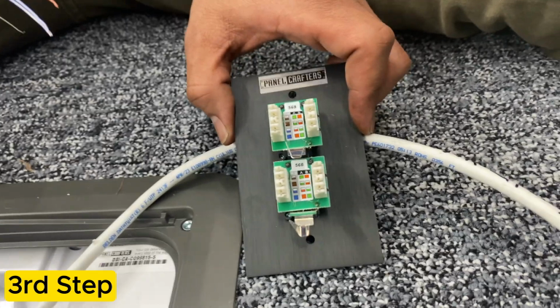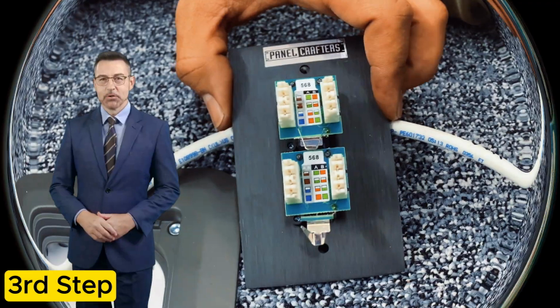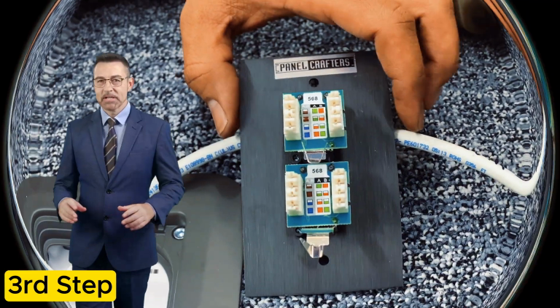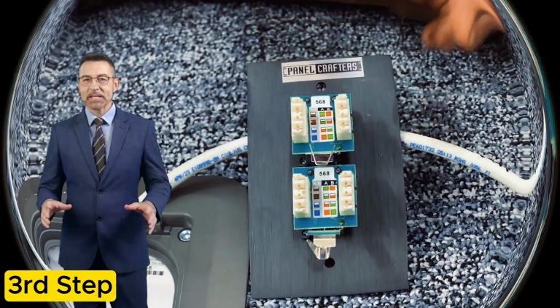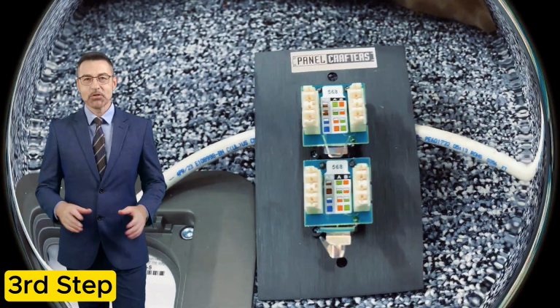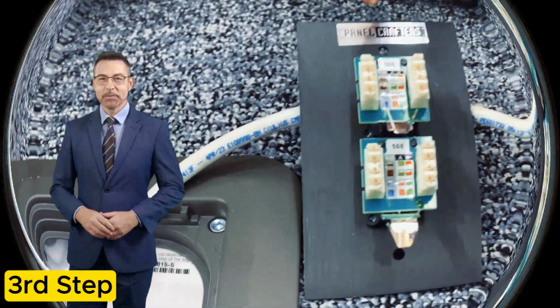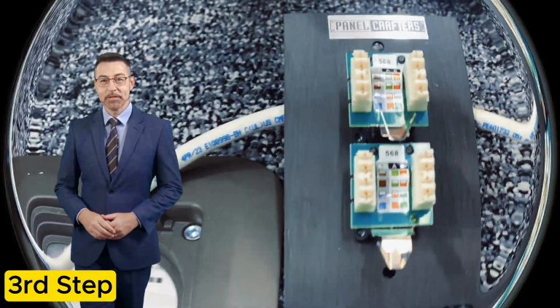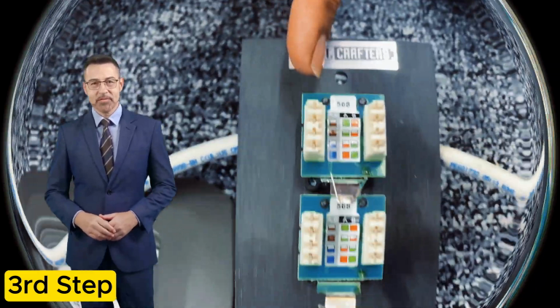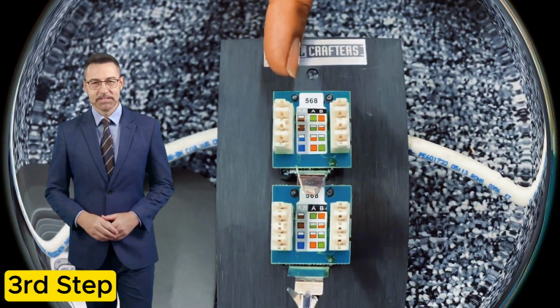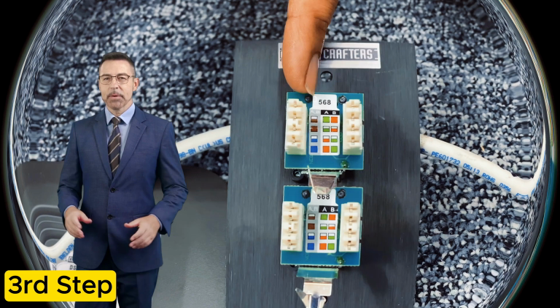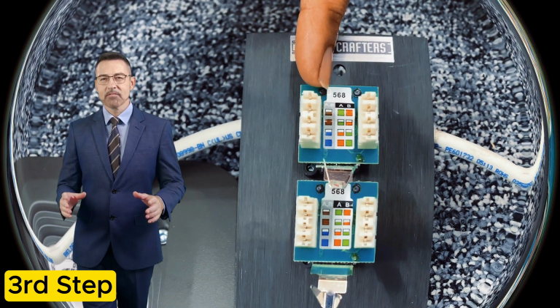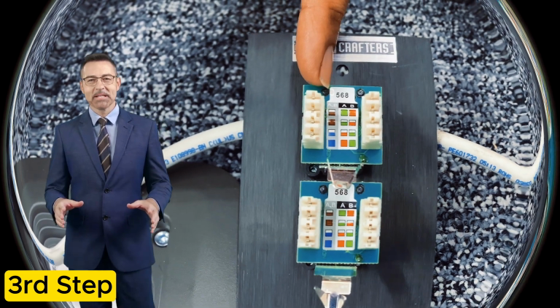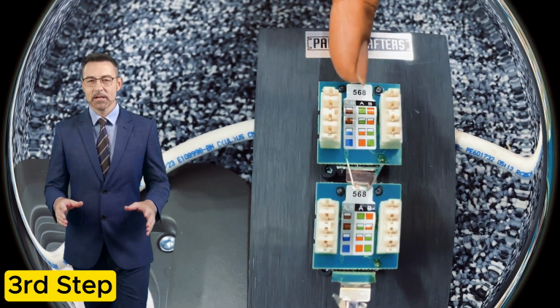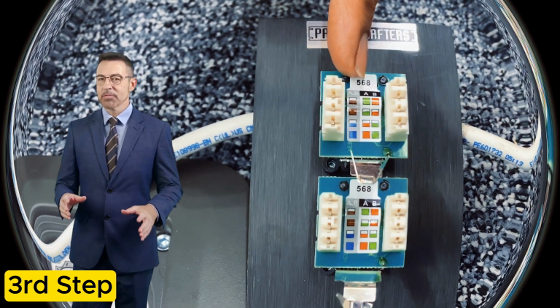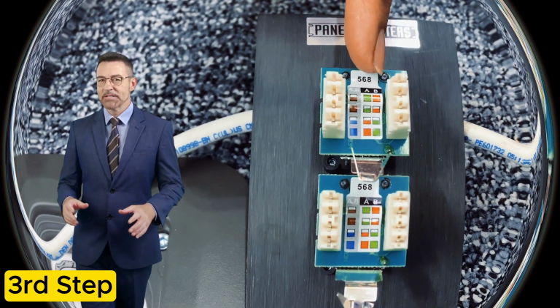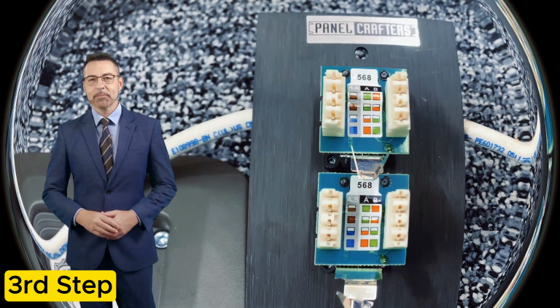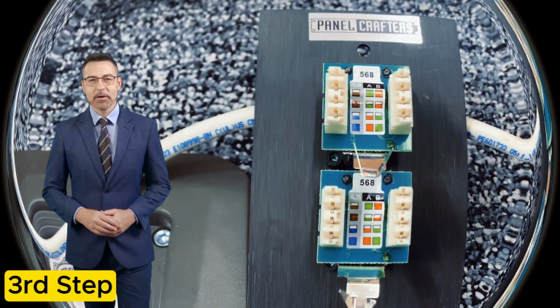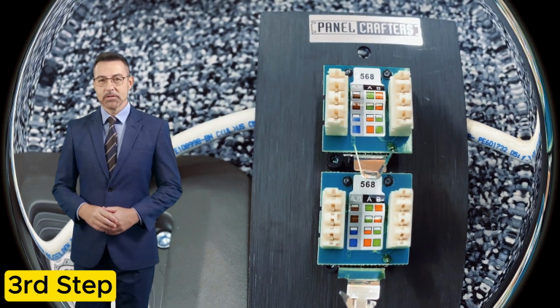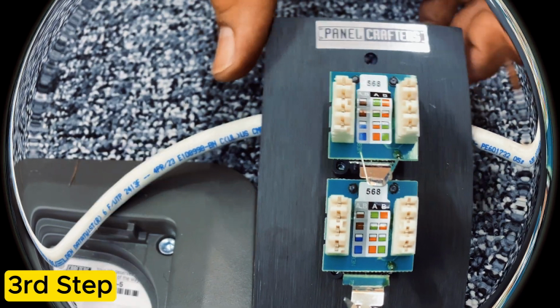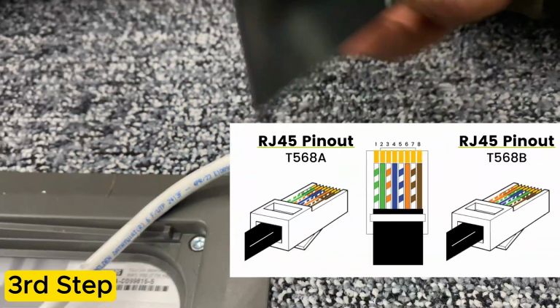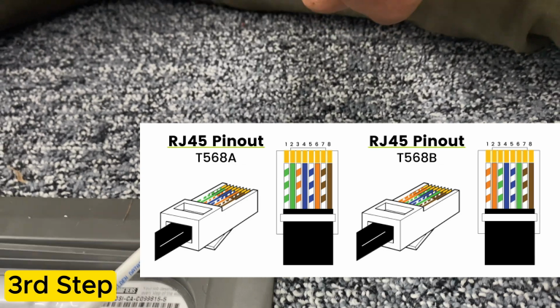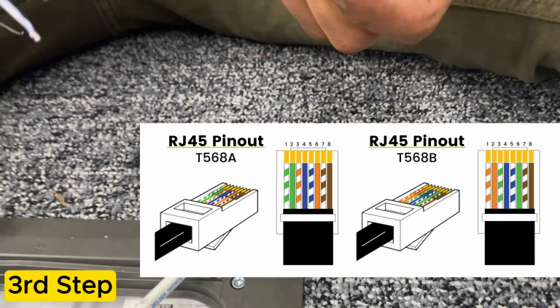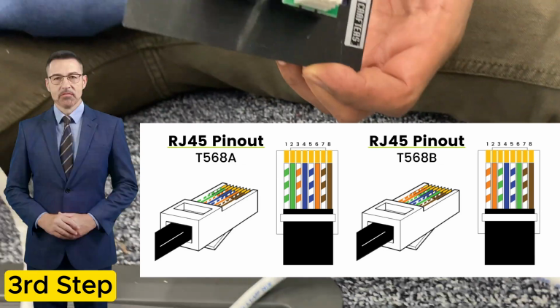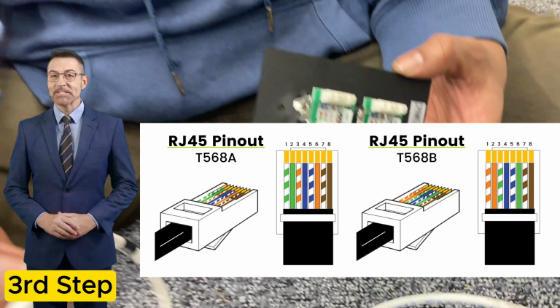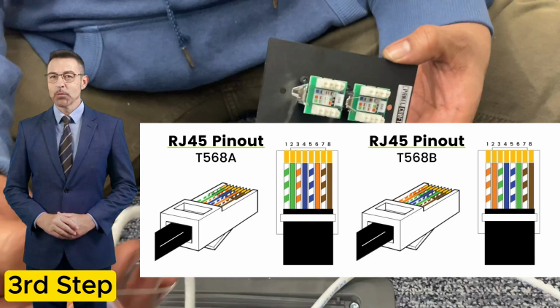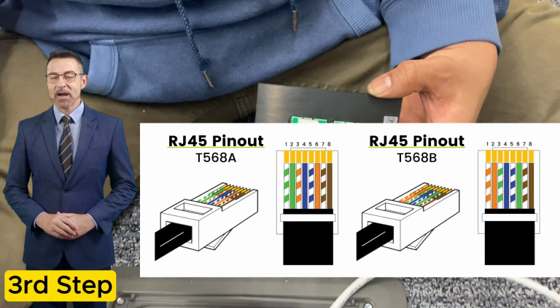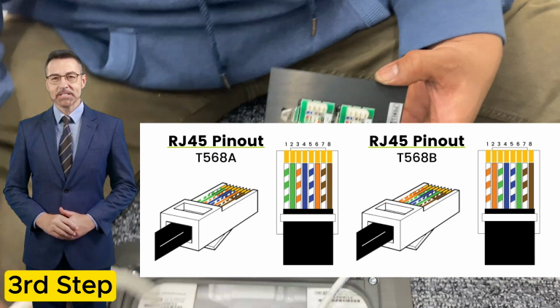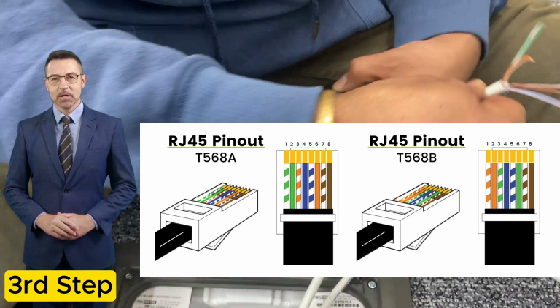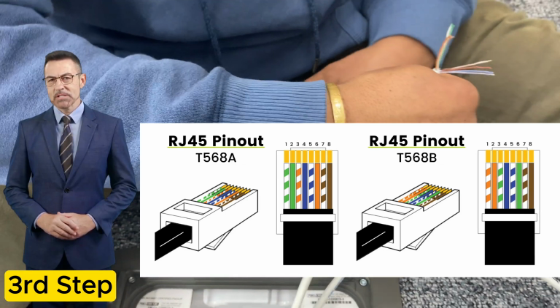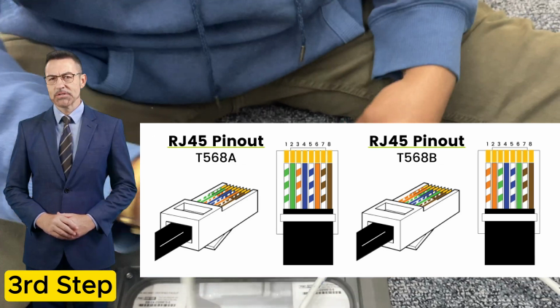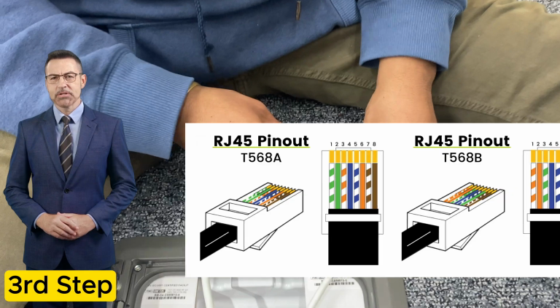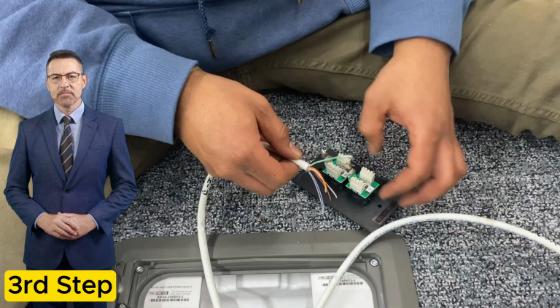As you can see, the keystone jacks can be terminated for 568AB, 568A, or 568B wiring standards. For voice and data we use 568B unless another standard is specified.